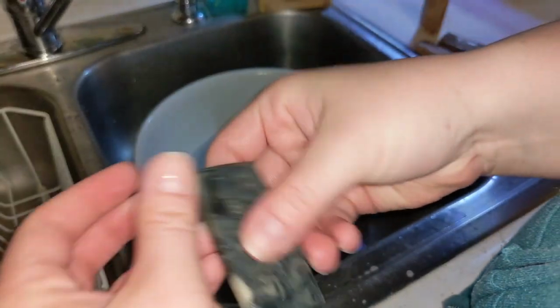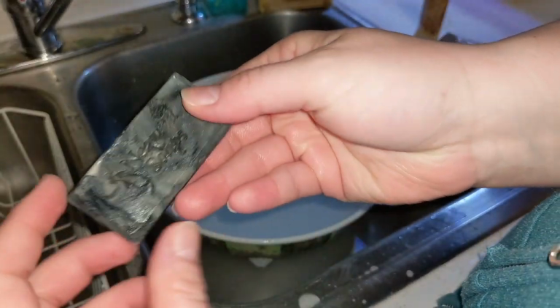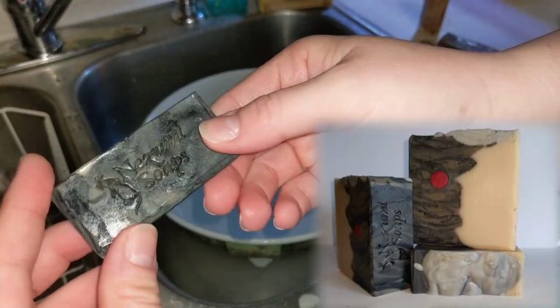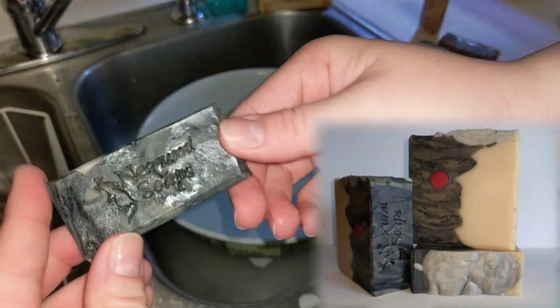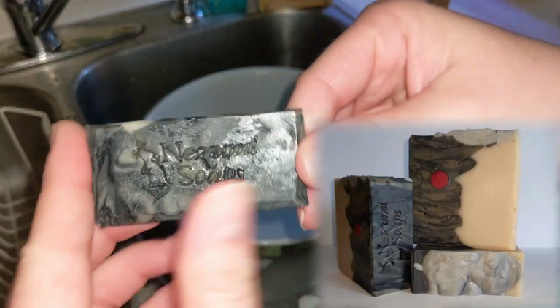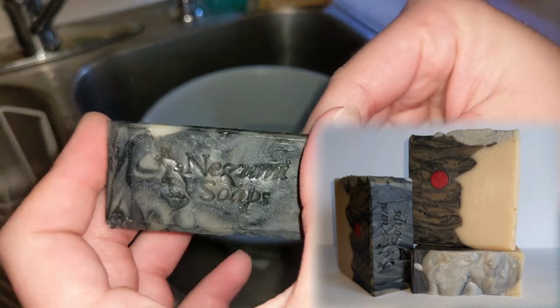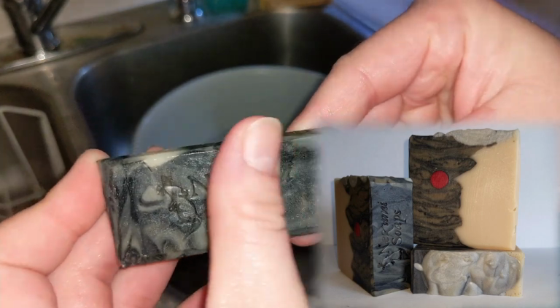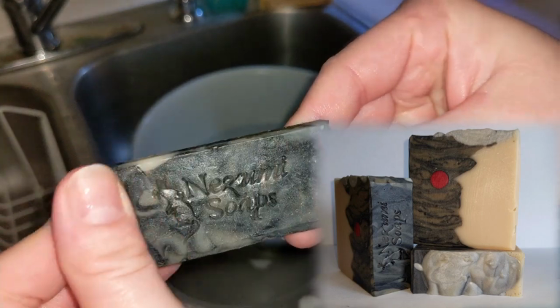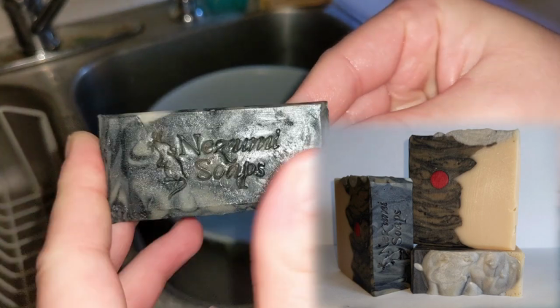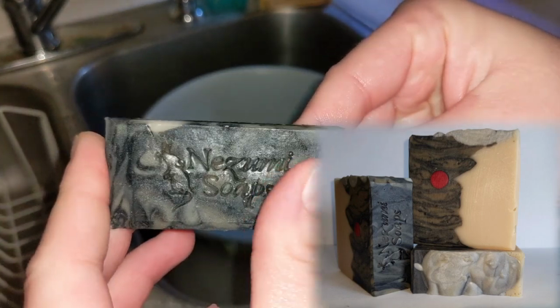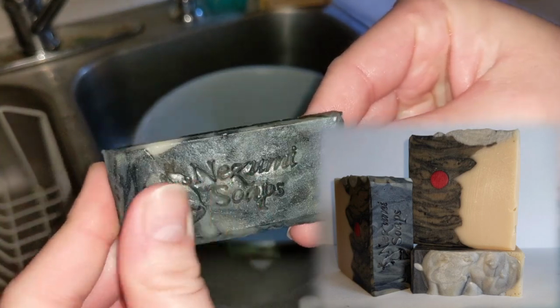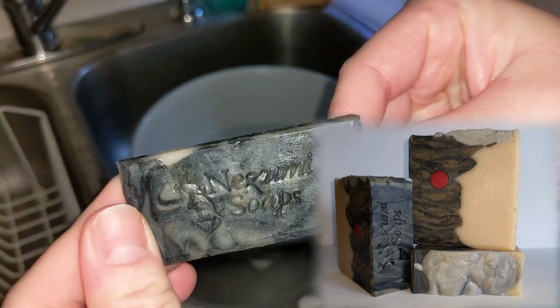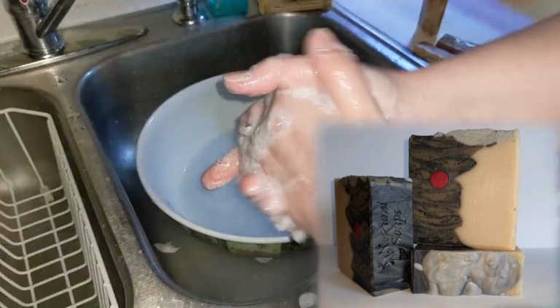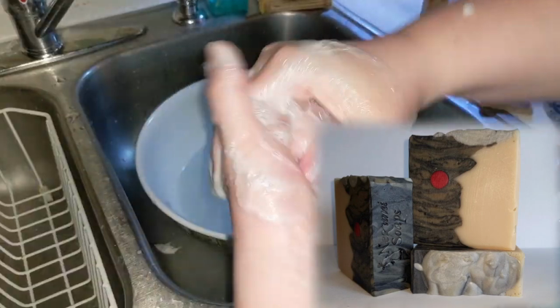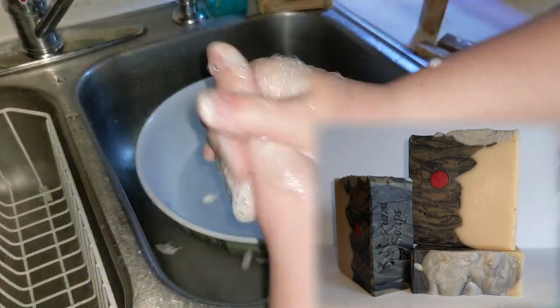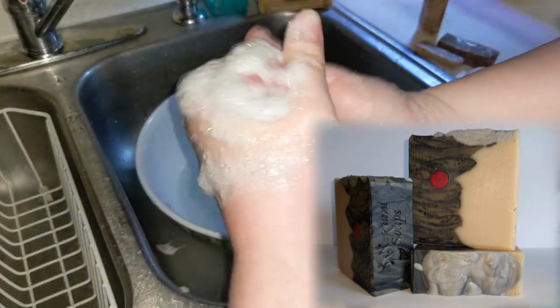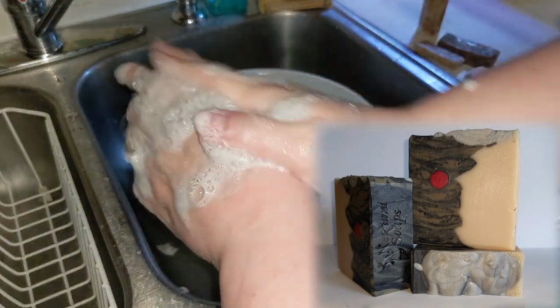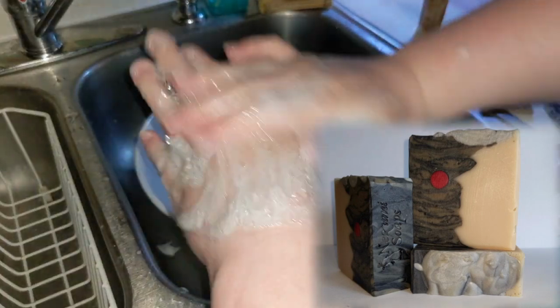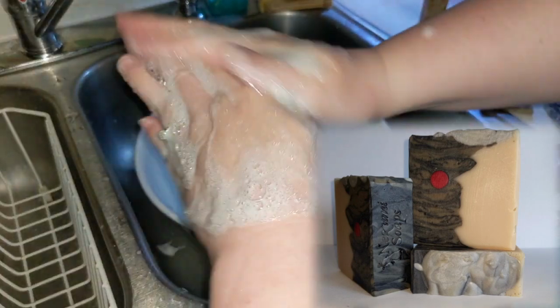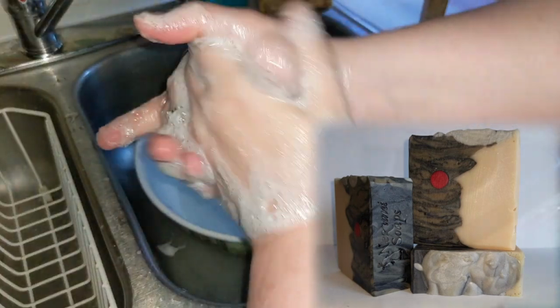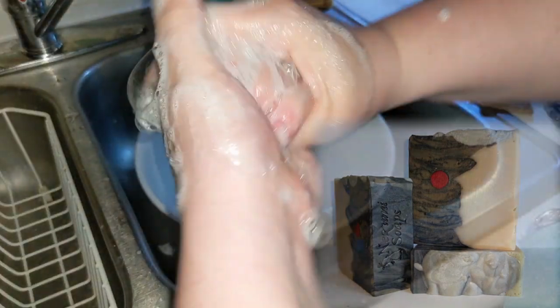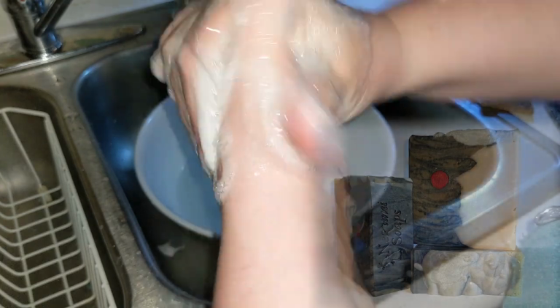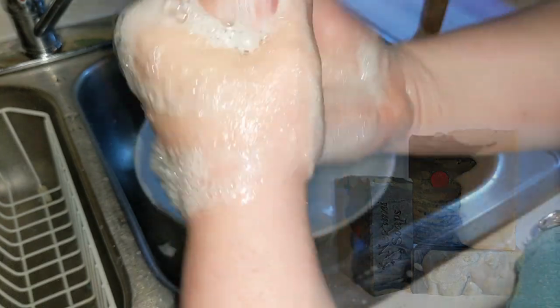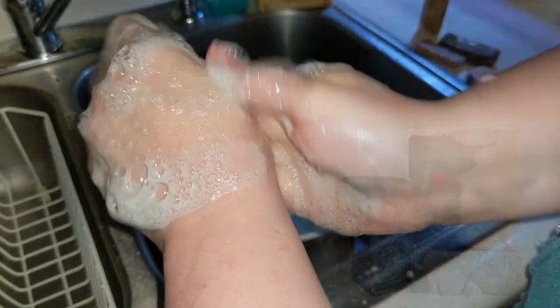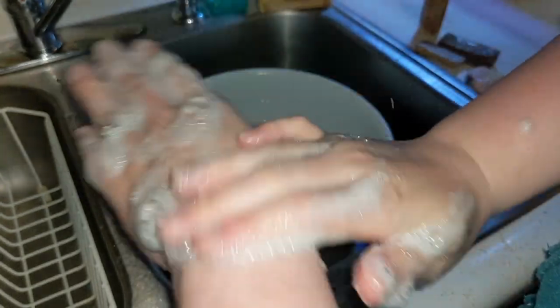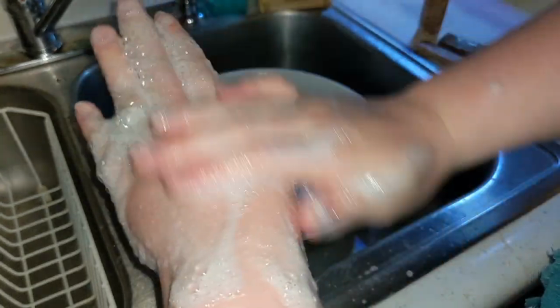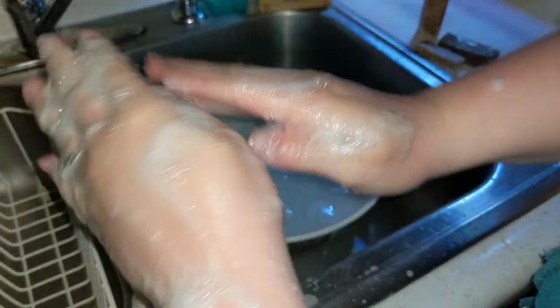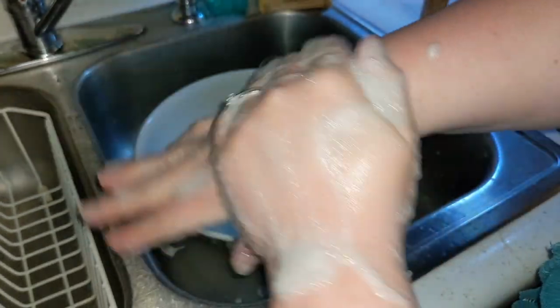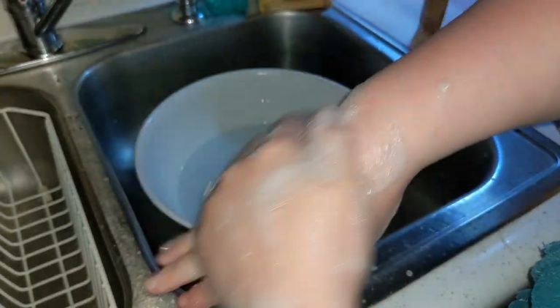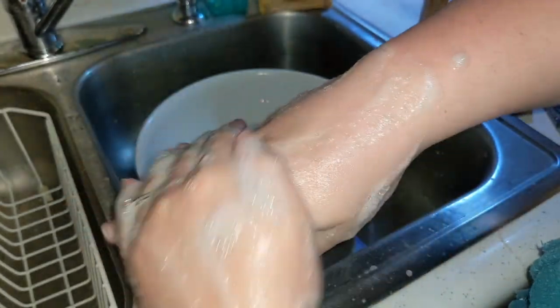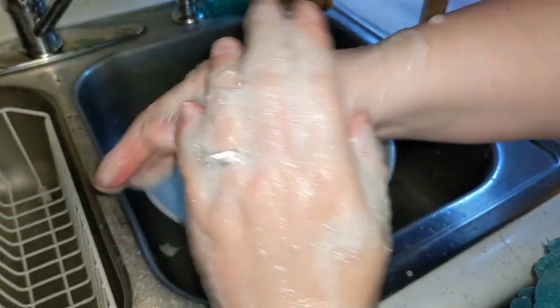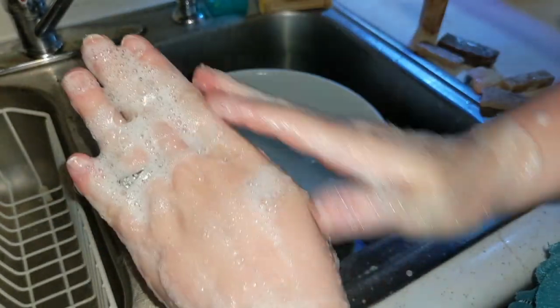Next, we have my Terminator 2 soap. Special ingredients in this soap are Pumice Powder, Rose Petal Powder, Activated Charcoal, and then a variety of different micas.